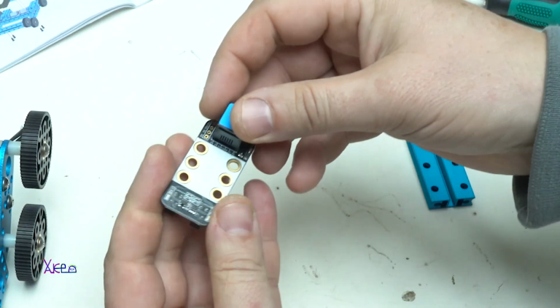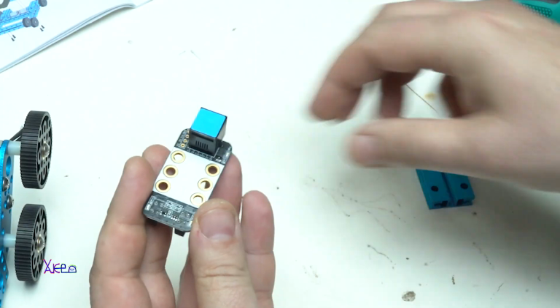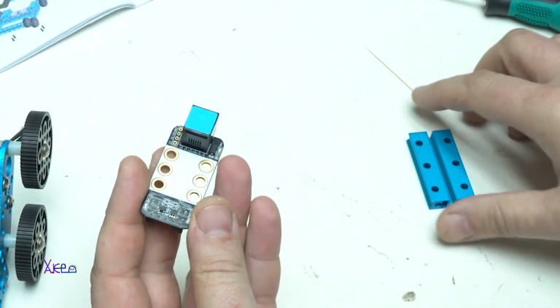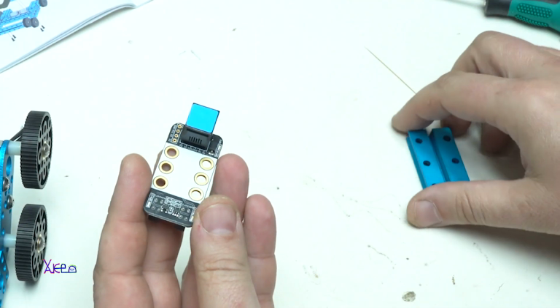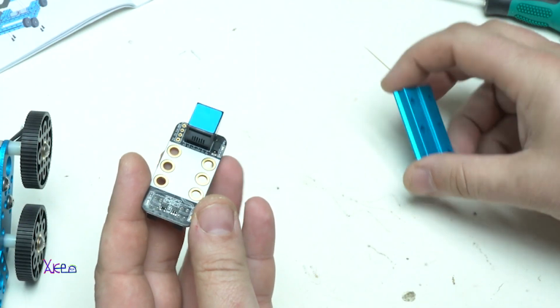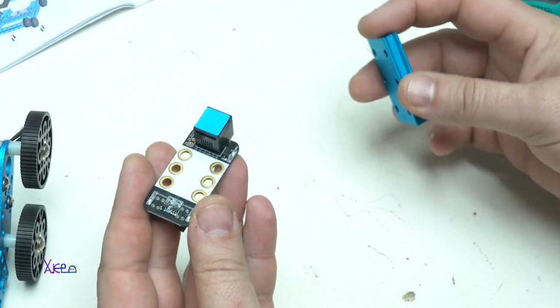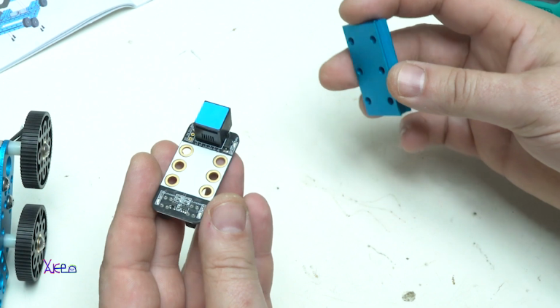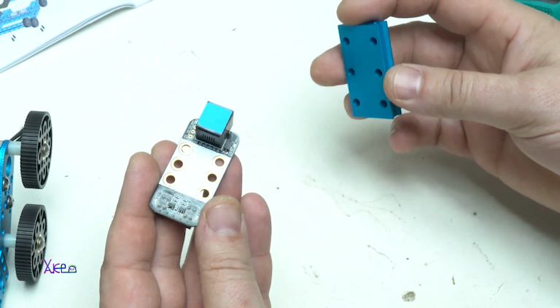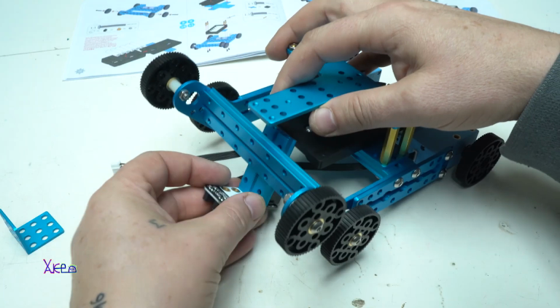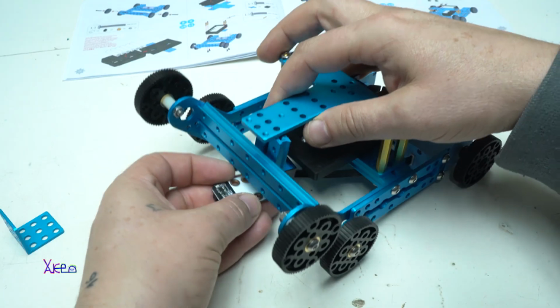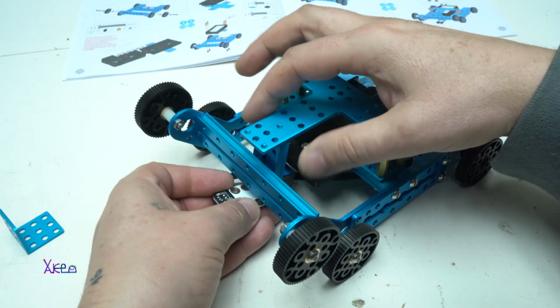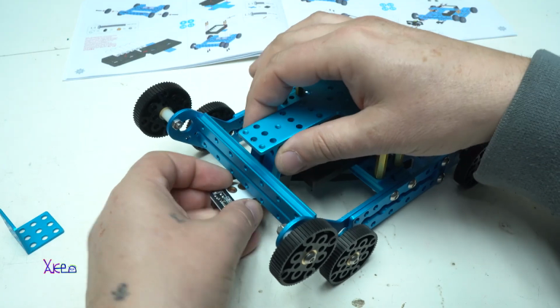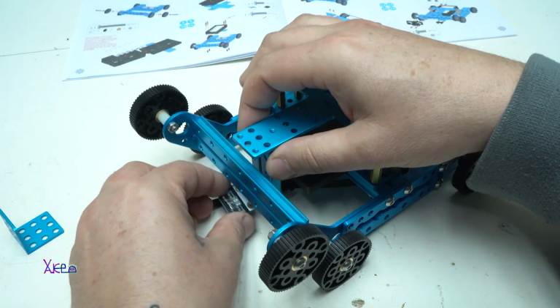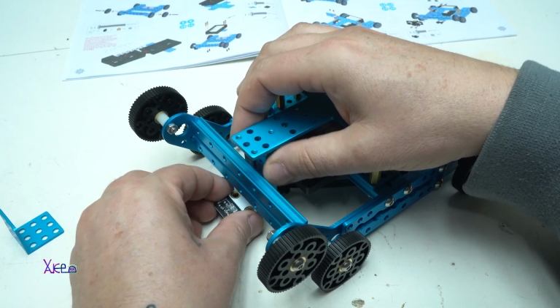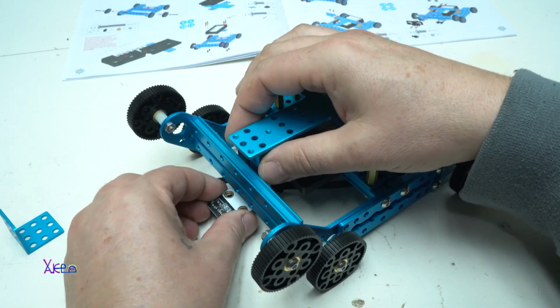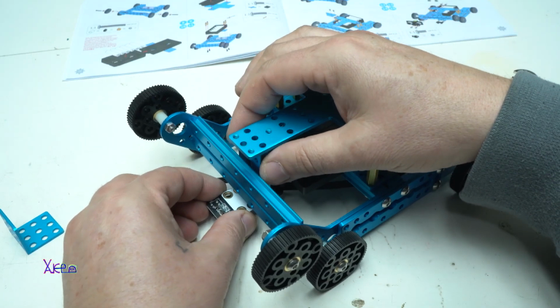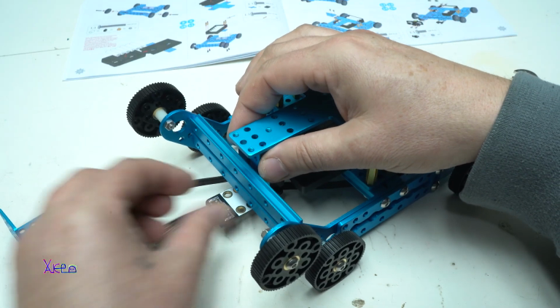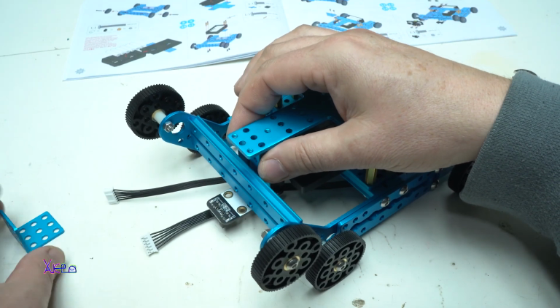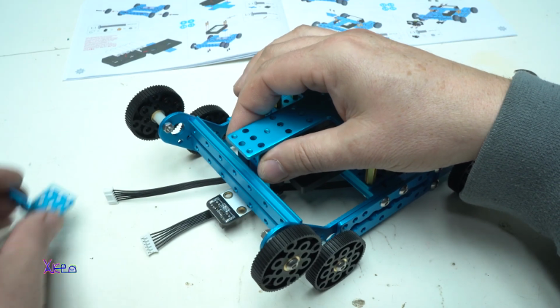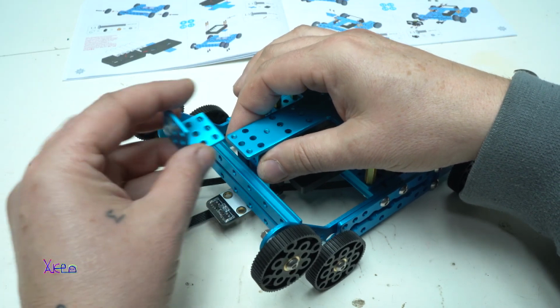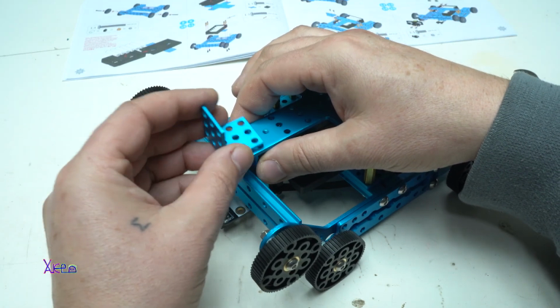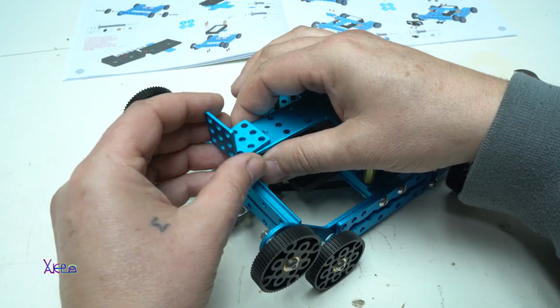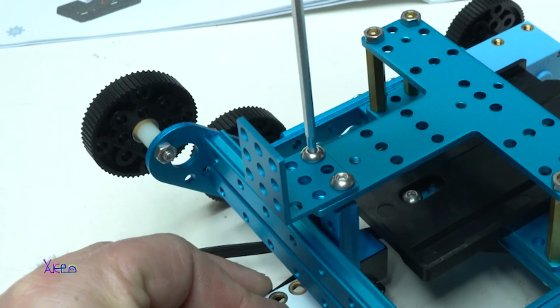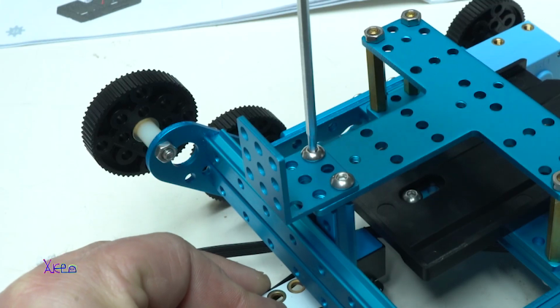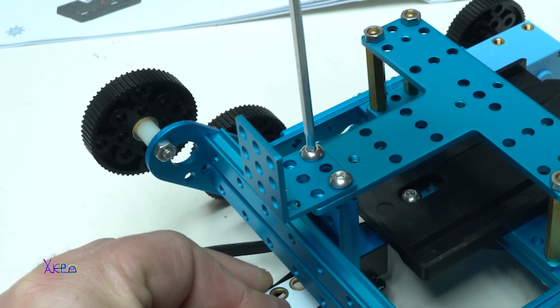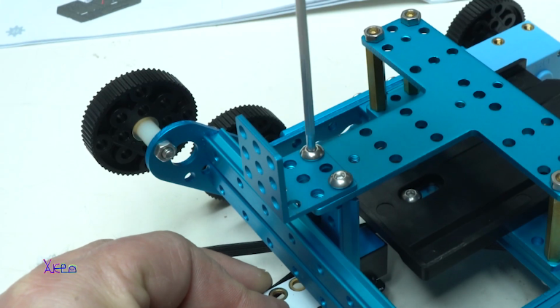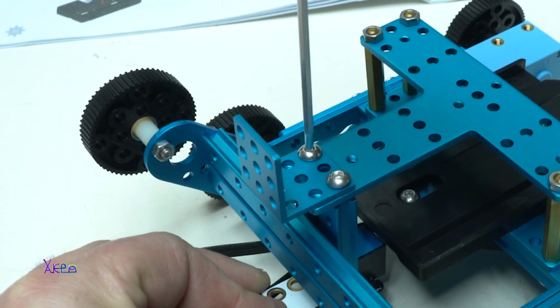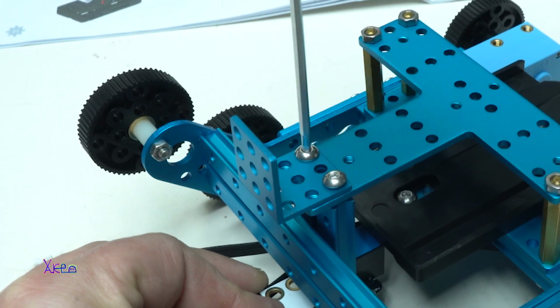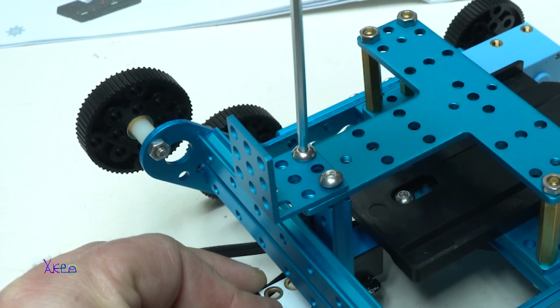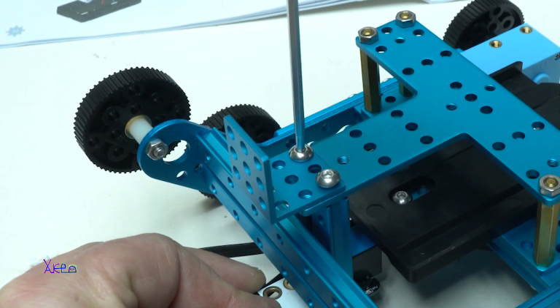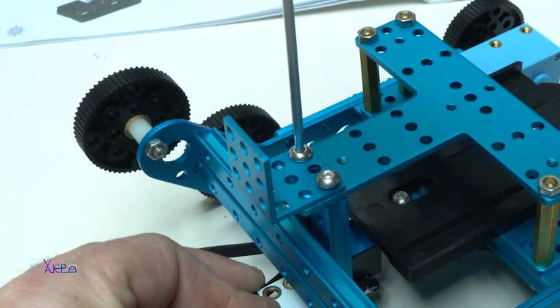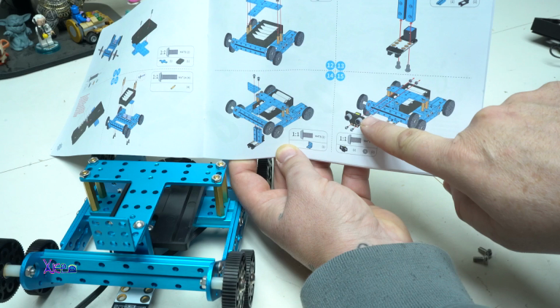At the front bottom of the robot, the line following sensor is added and fixed. Also, the obstacle-avoiding sensor, or ultrasonic sensor, is attached to the chassis.